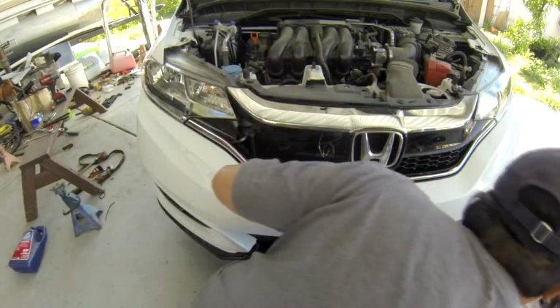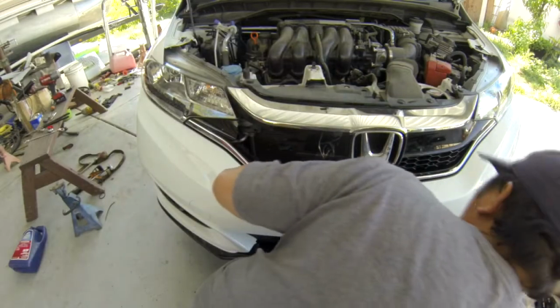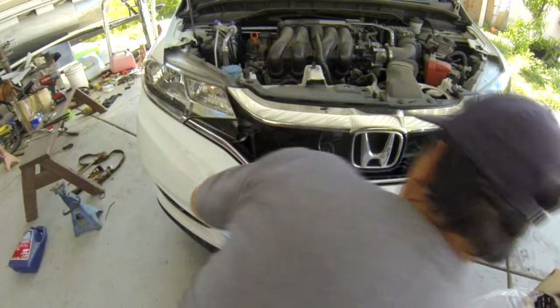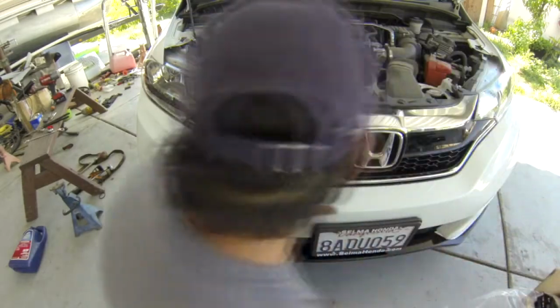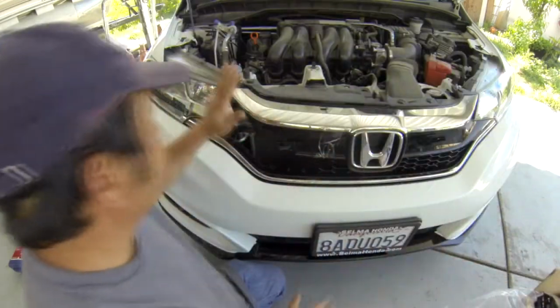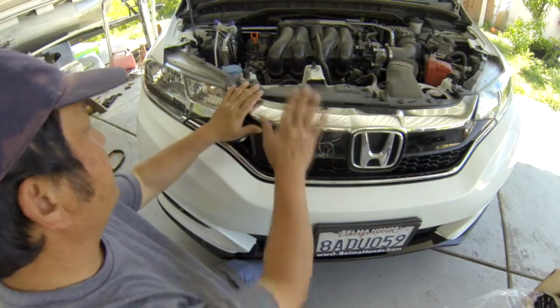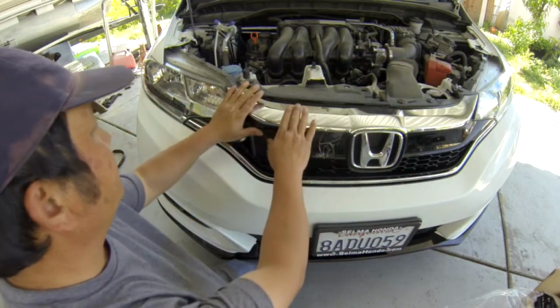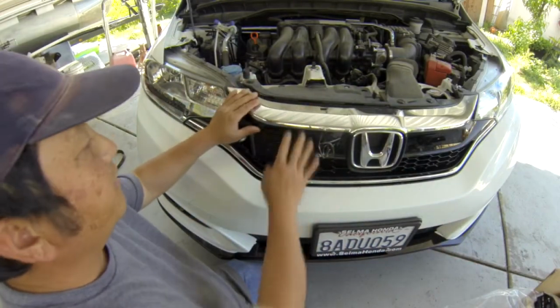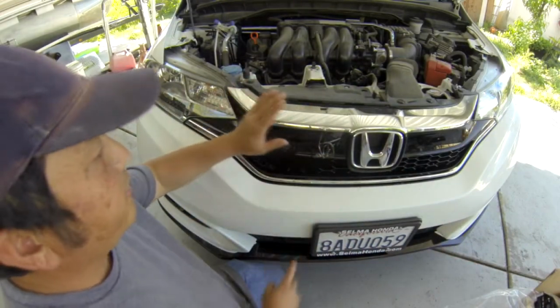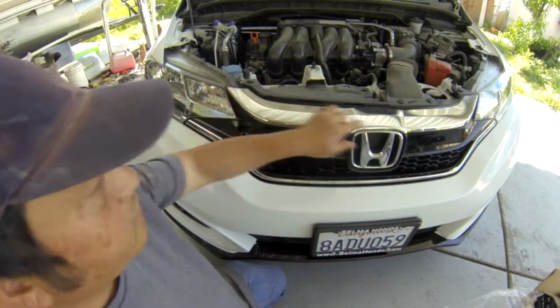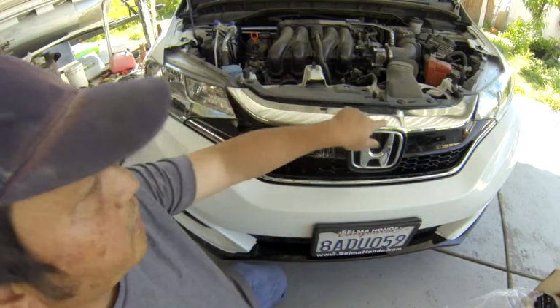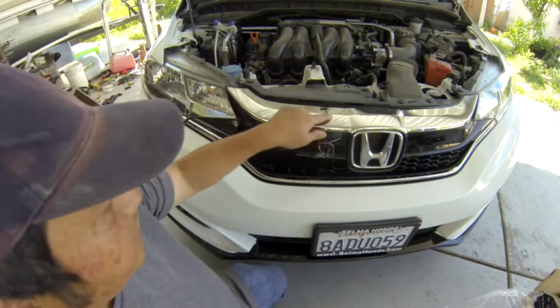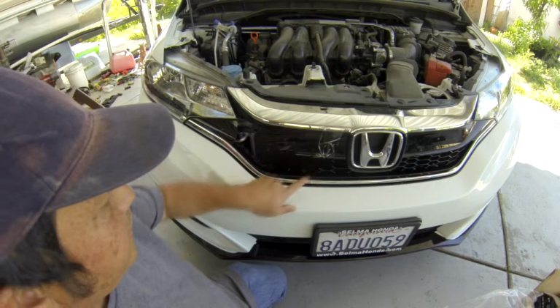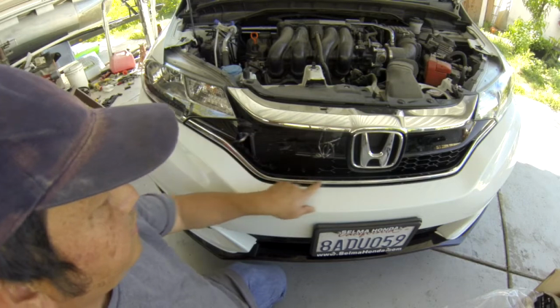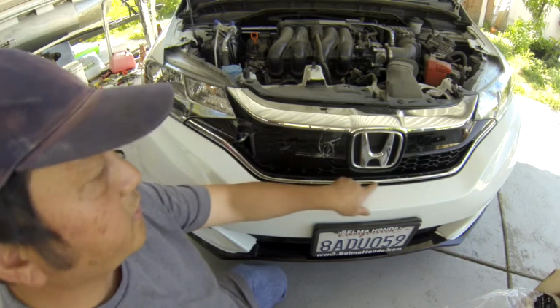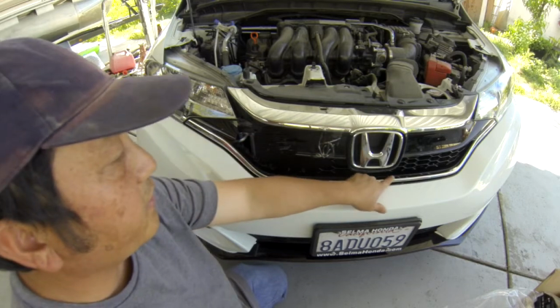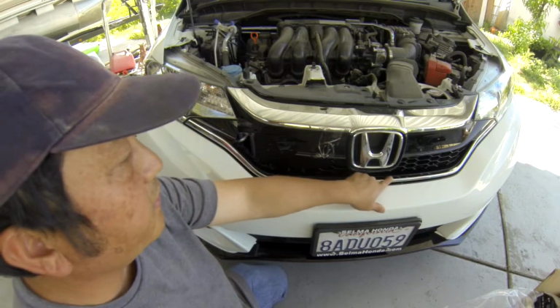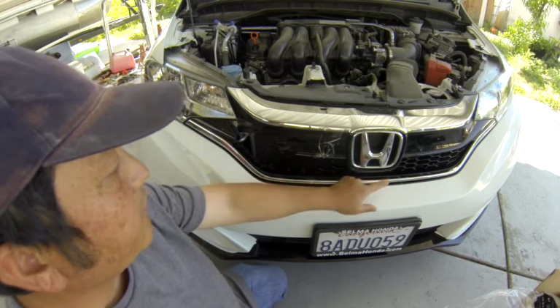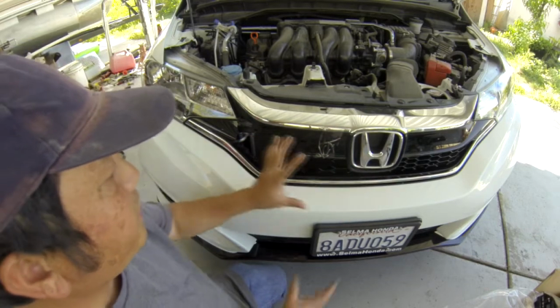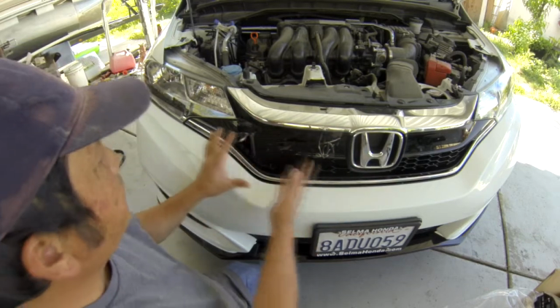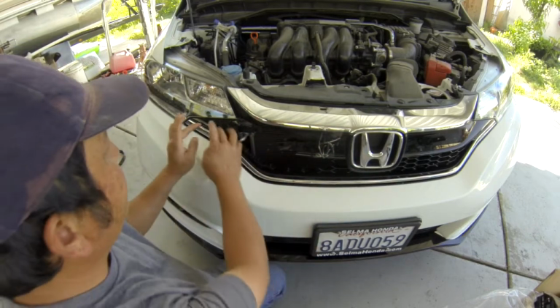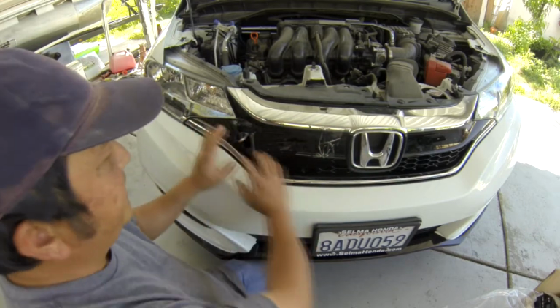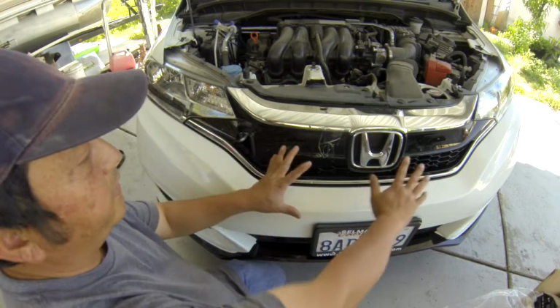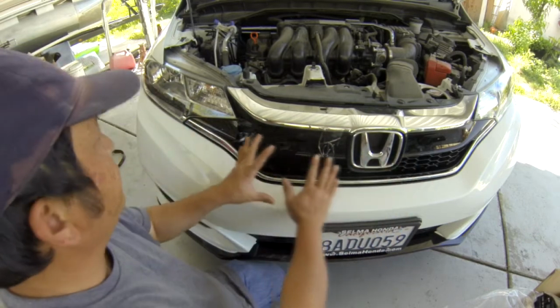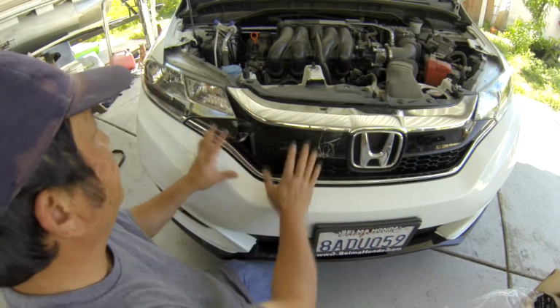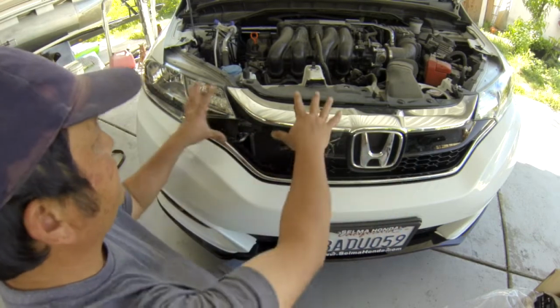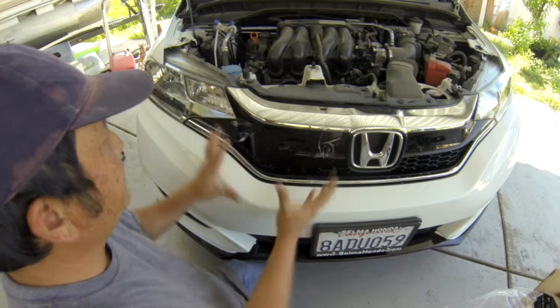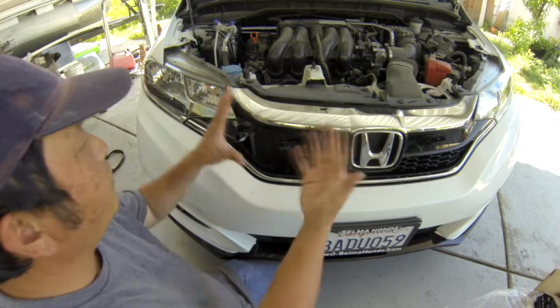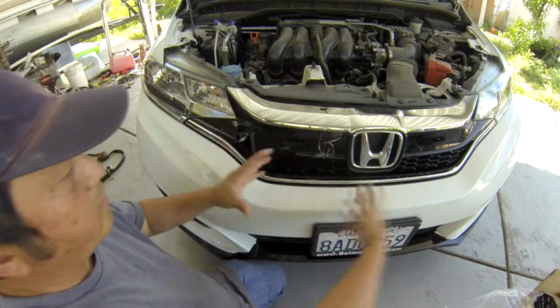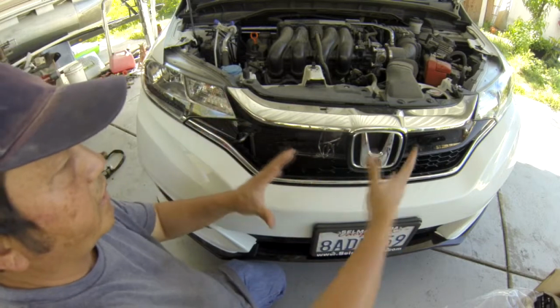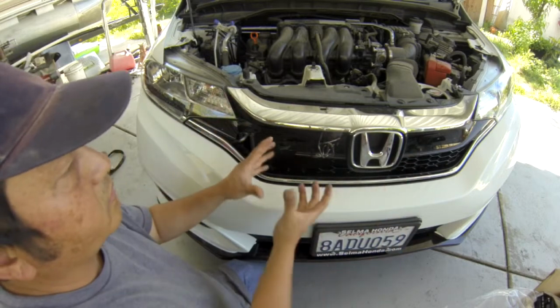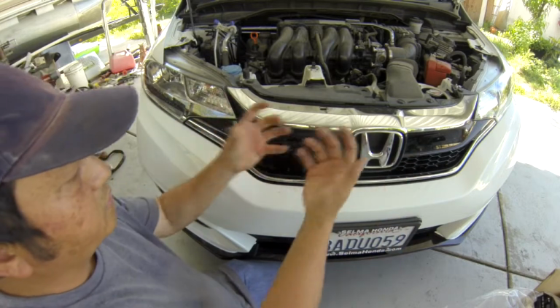I will try to fix this grill because the chrome here is still there and the chrome here is still here. So I'm going to replace the plastic piece right here, but I have to take the whole molding out to put the new ones in.